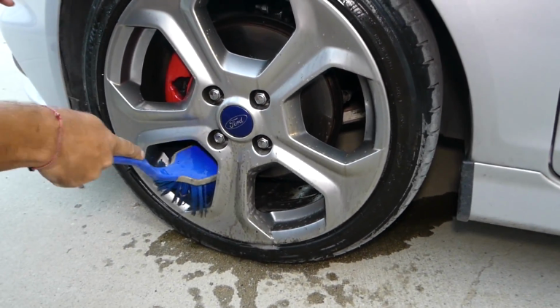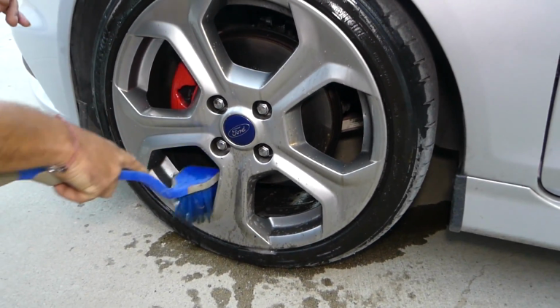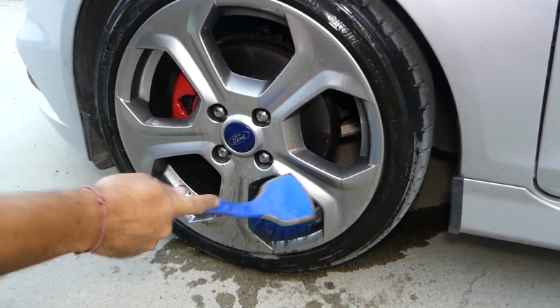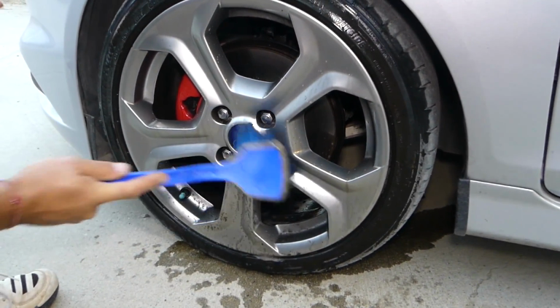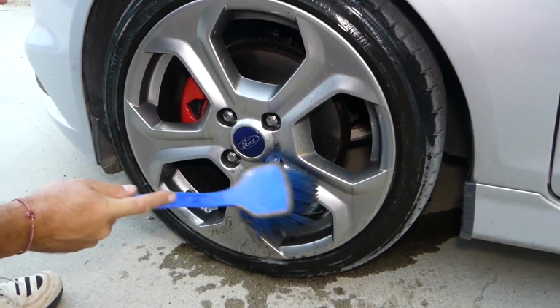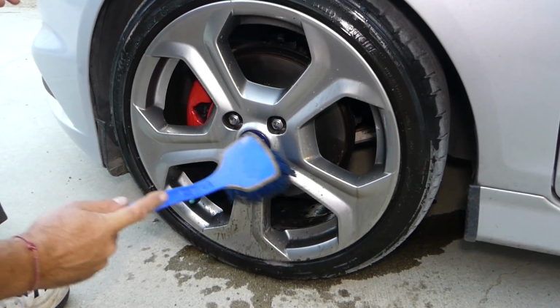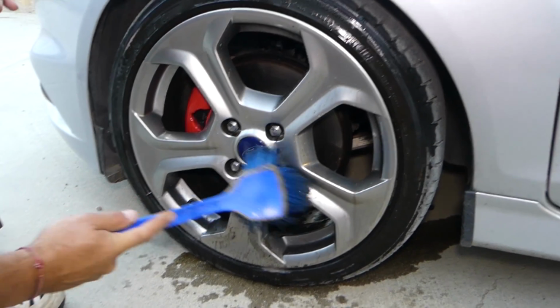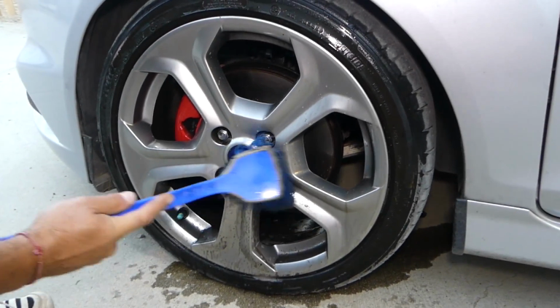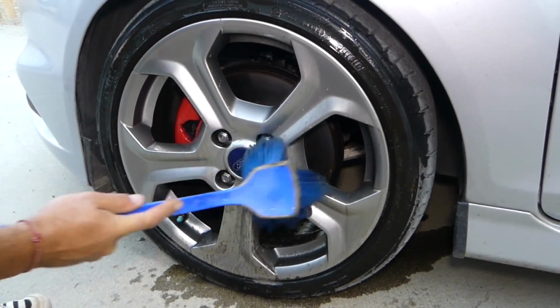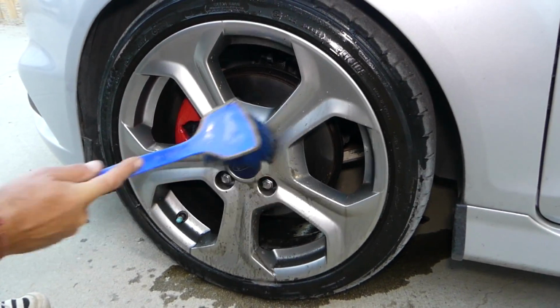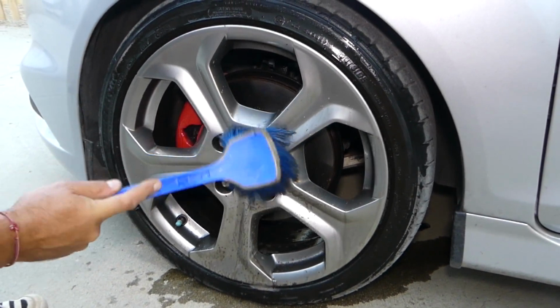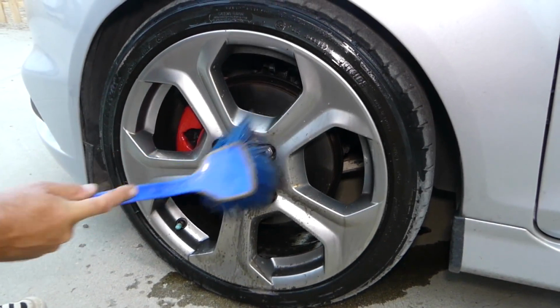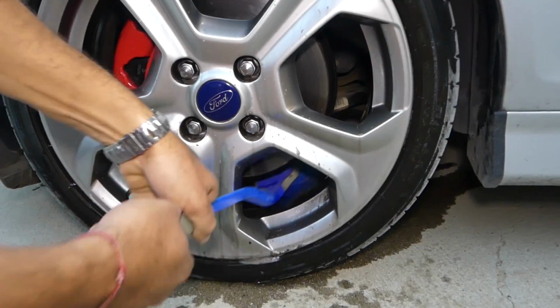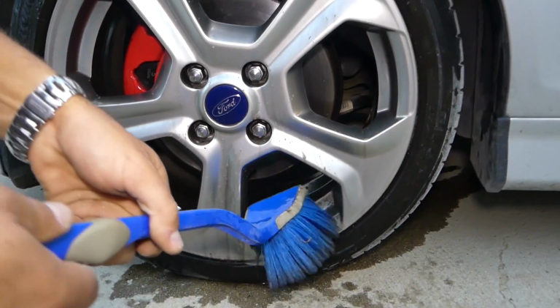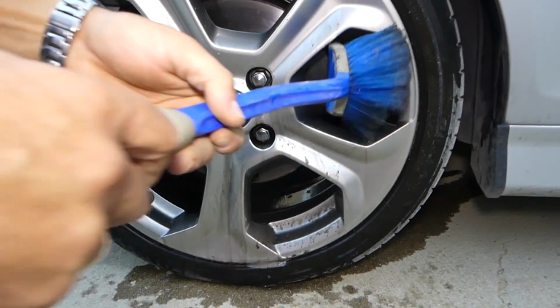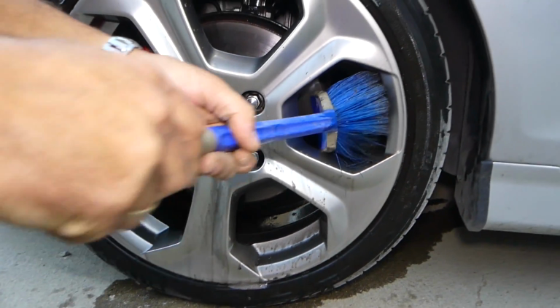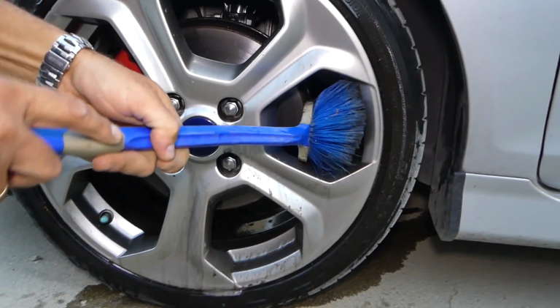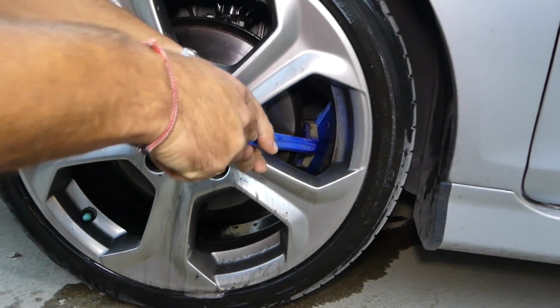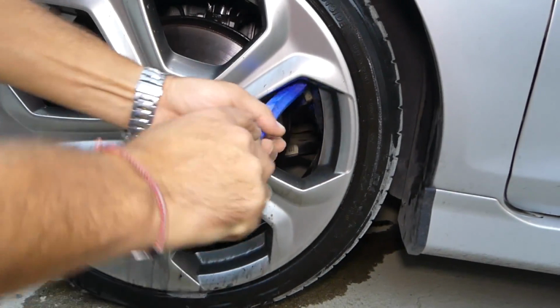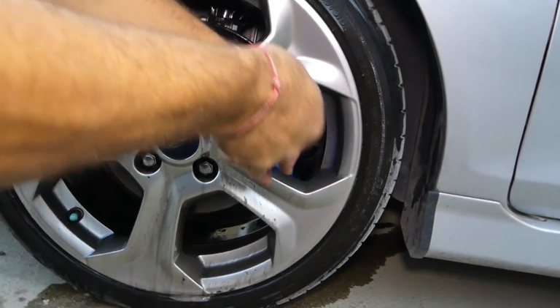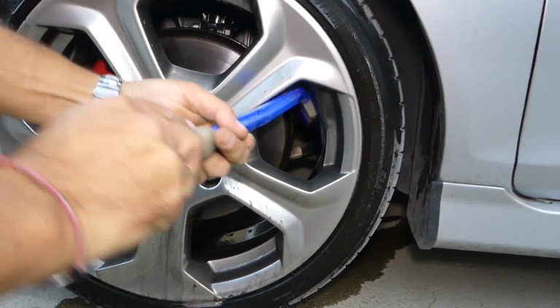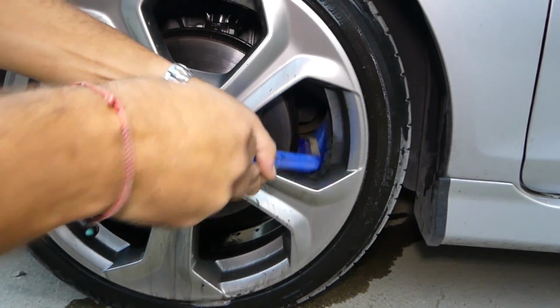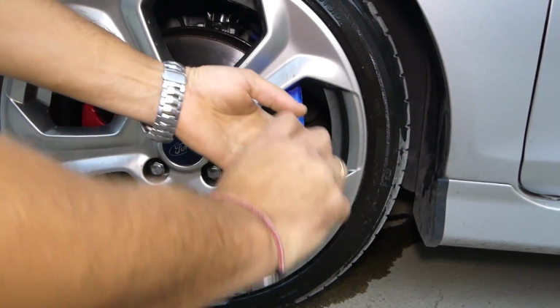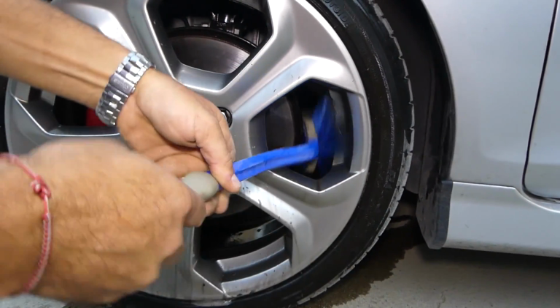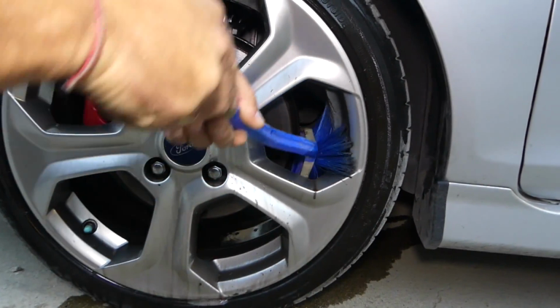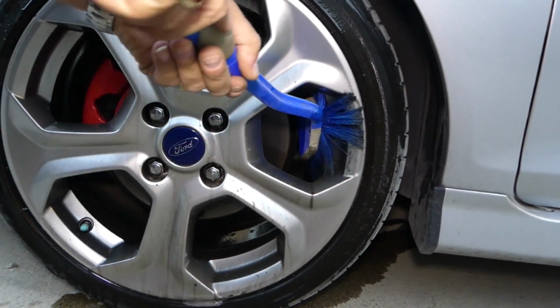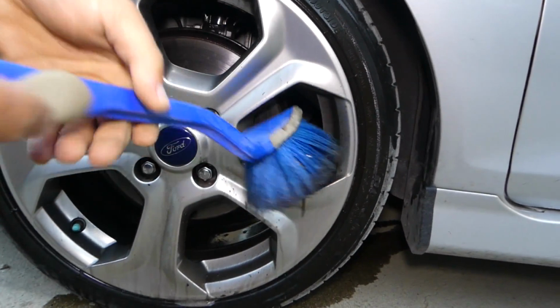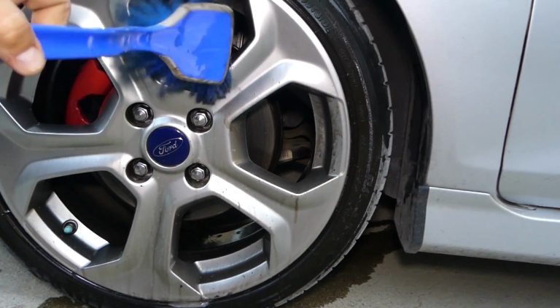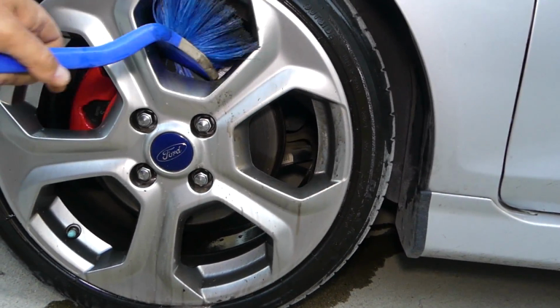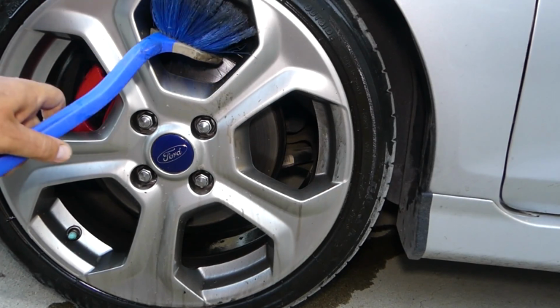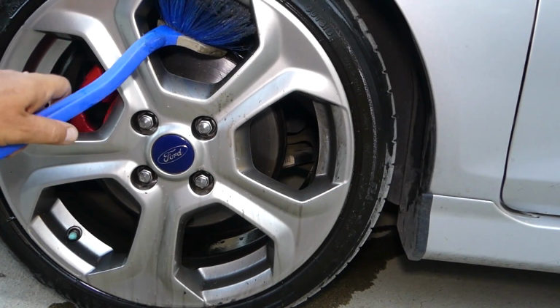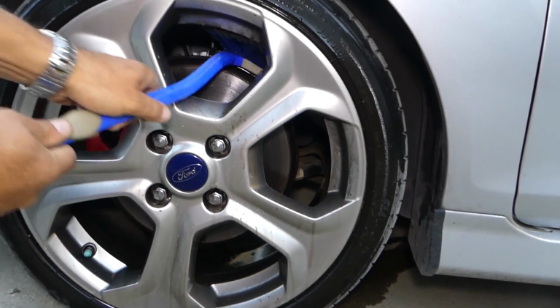Make sure you rinse it off before it dries. This is a low-profile brush so you can actually get behind the disc as well, to clean the wheel on the inside.